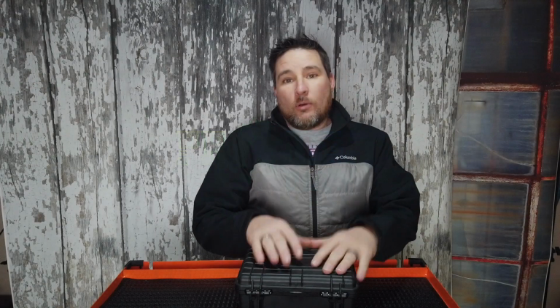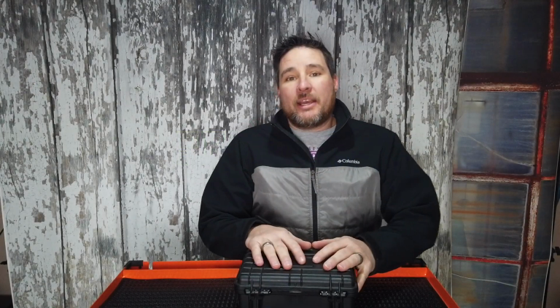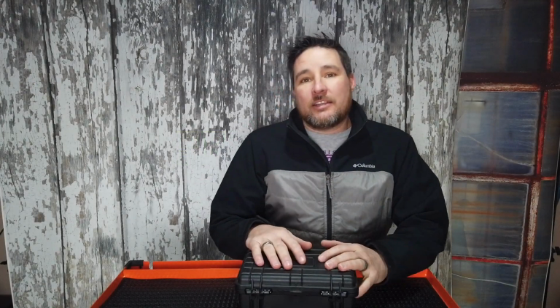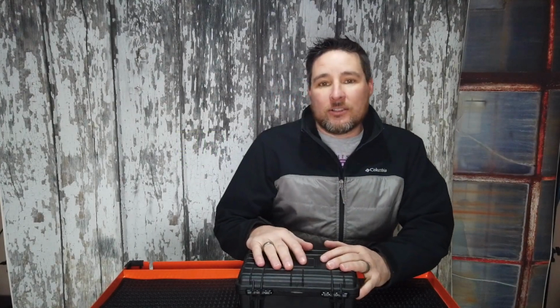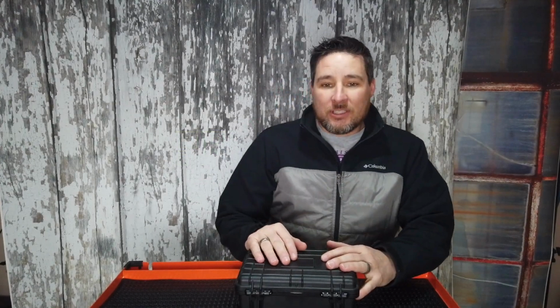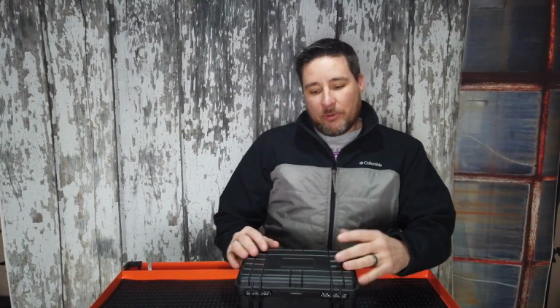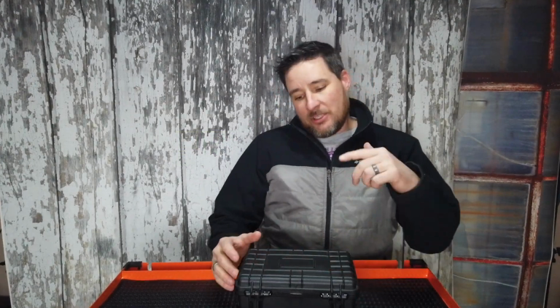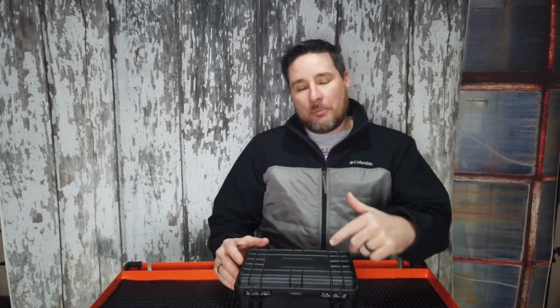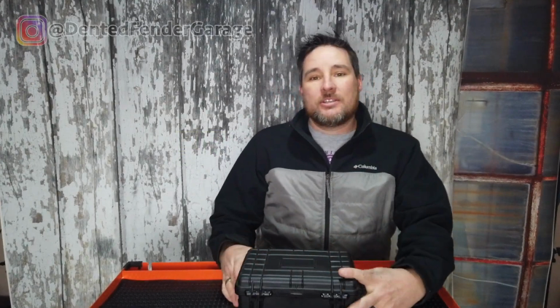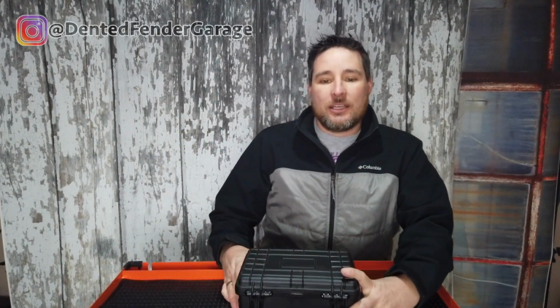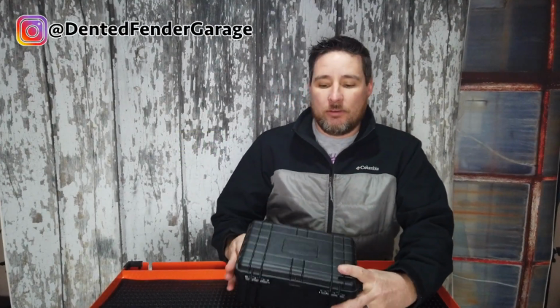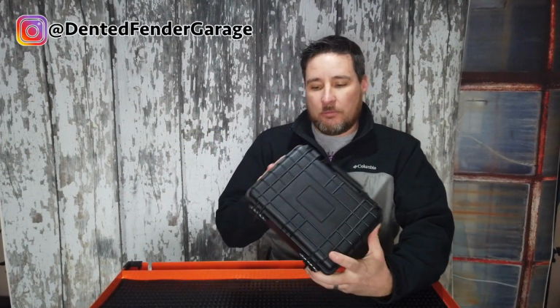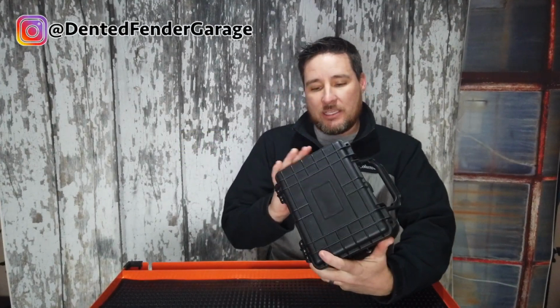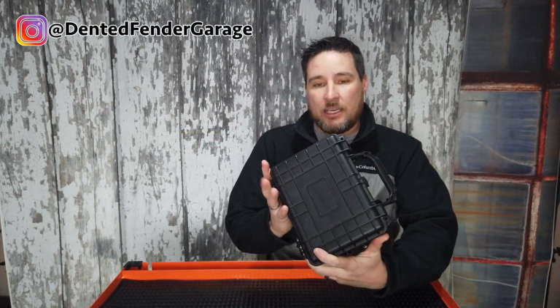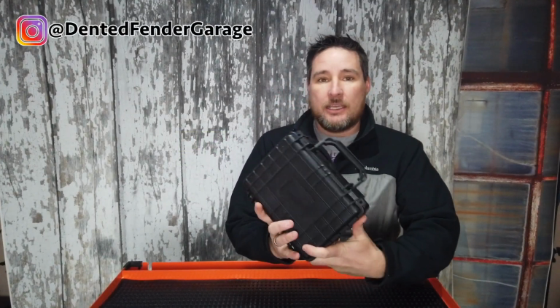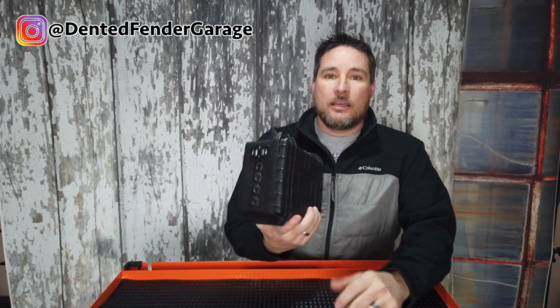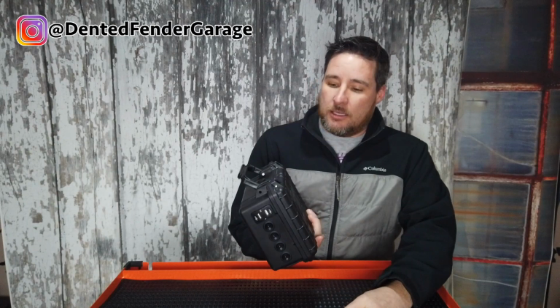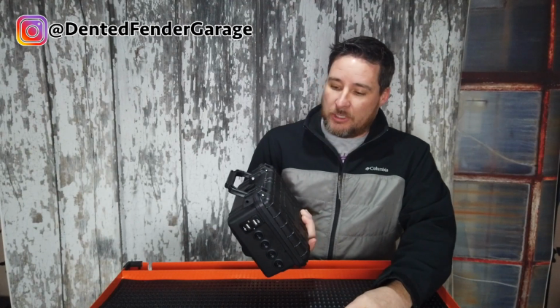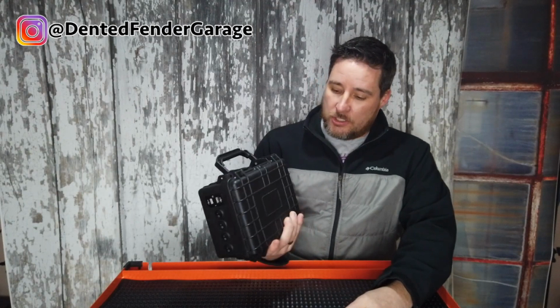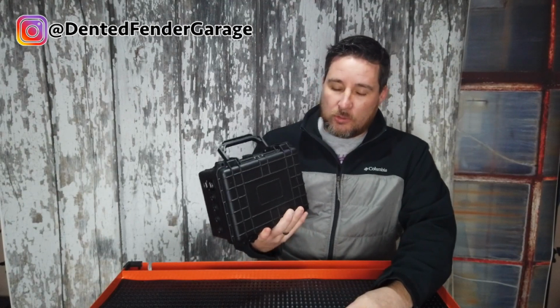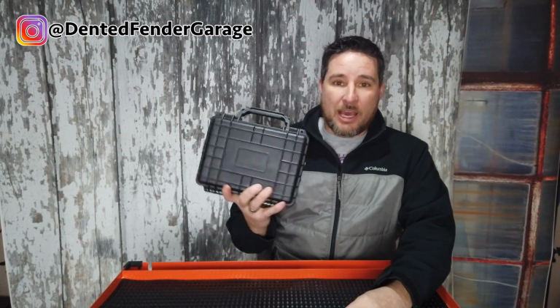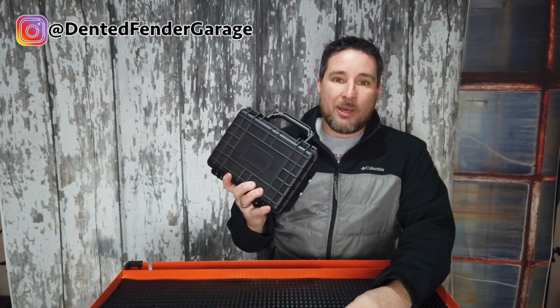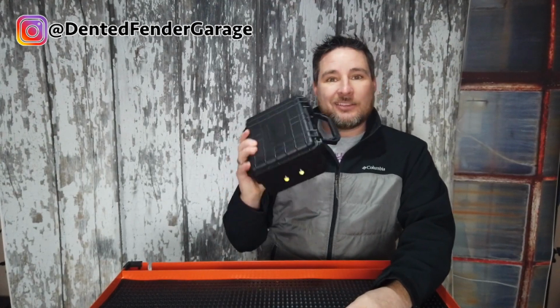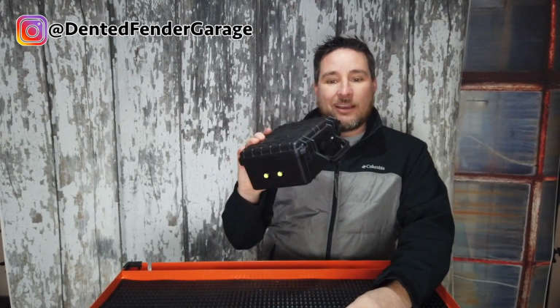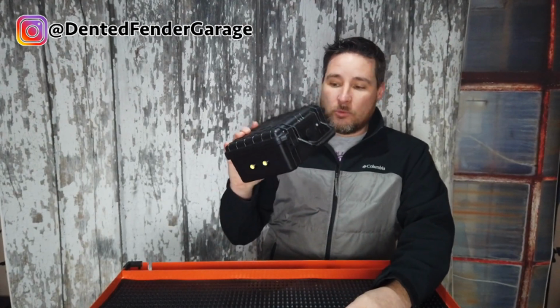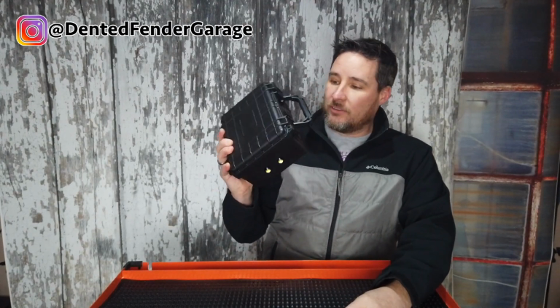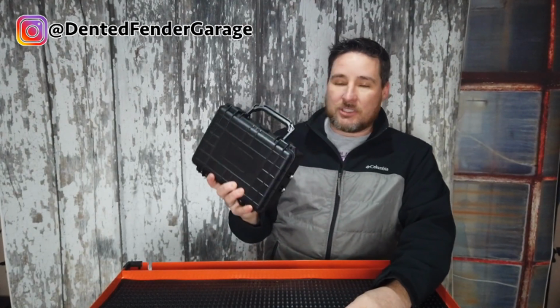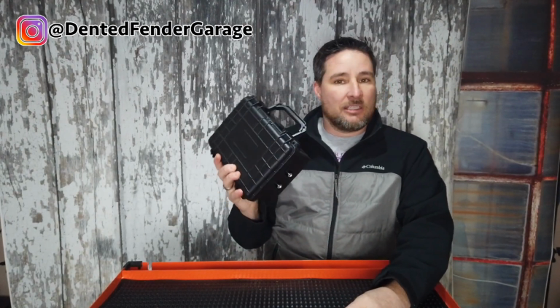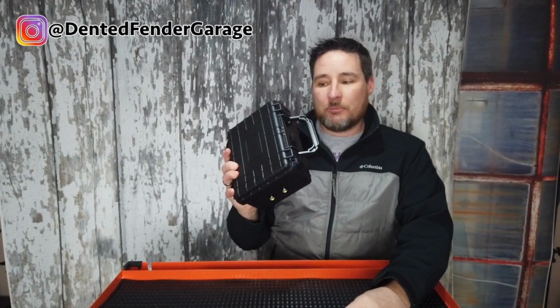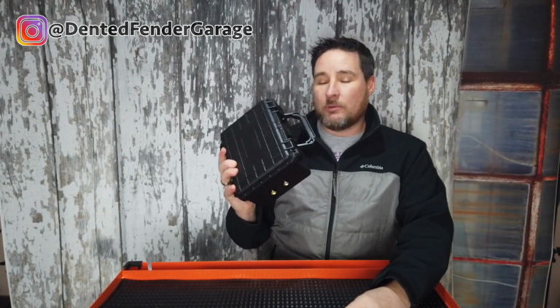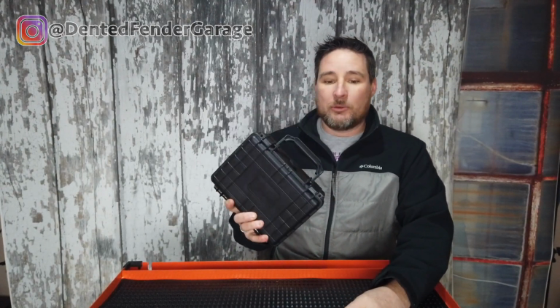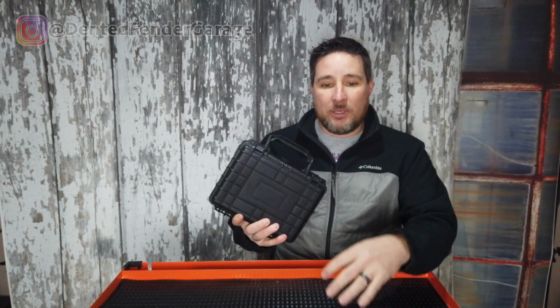Welcome back to the channel. Today we're going to be doing a project making a rechargeable battery box to take out in the woods, fishing, camping, whatever it may be.